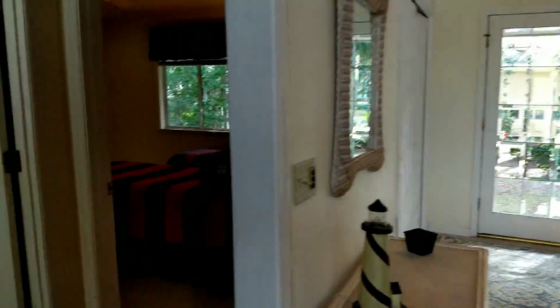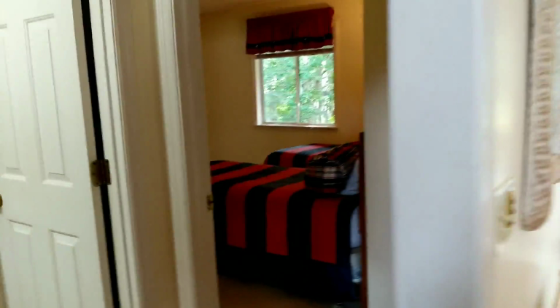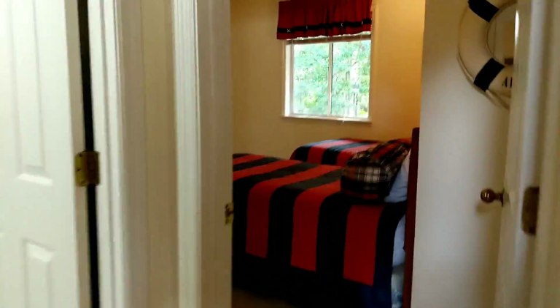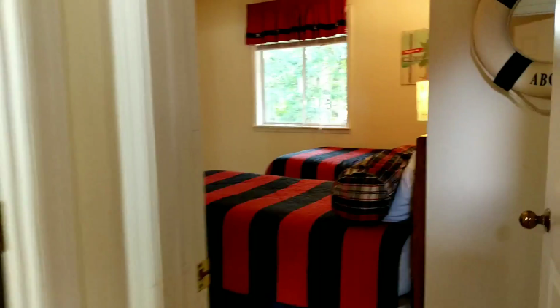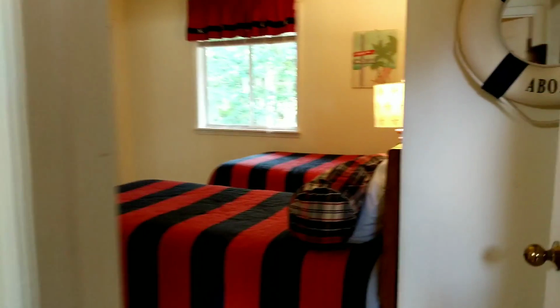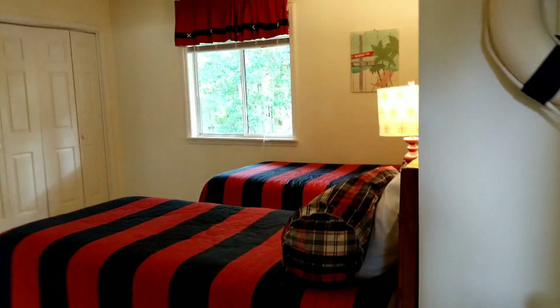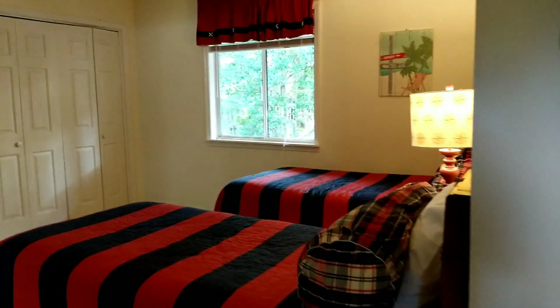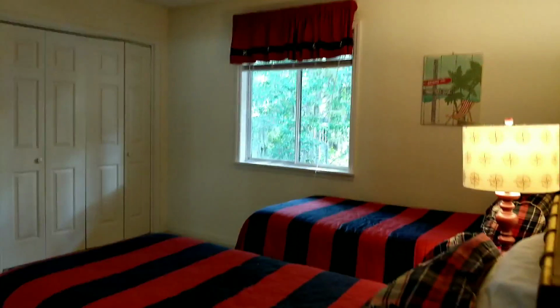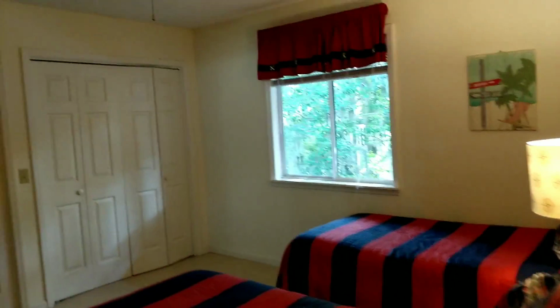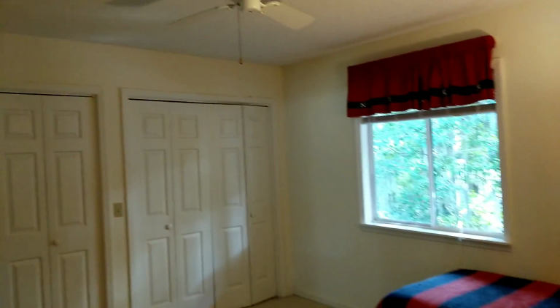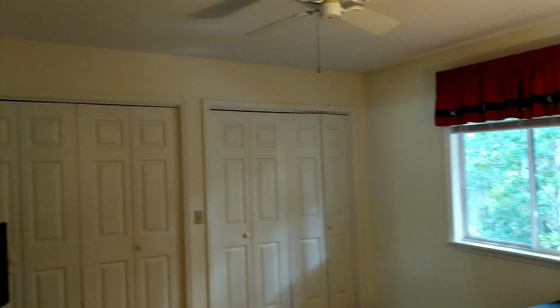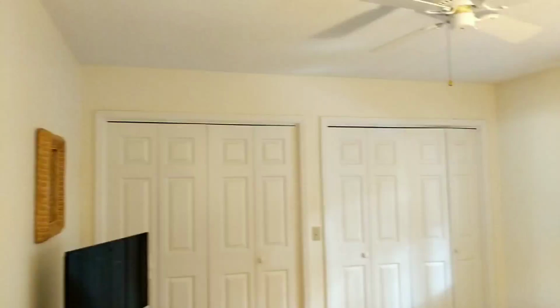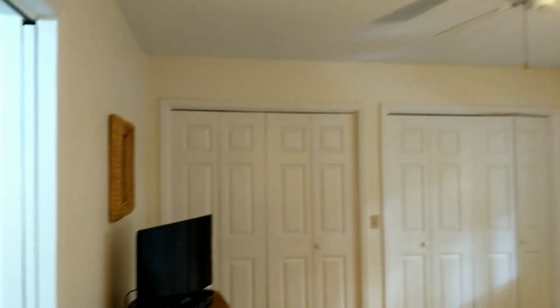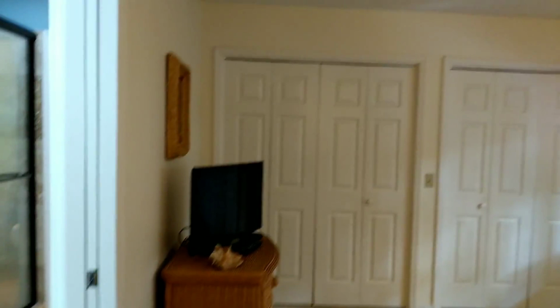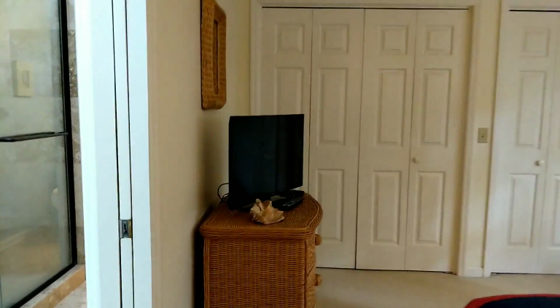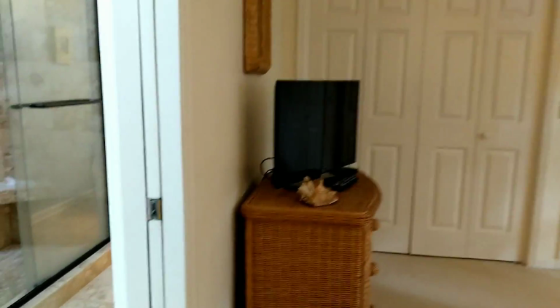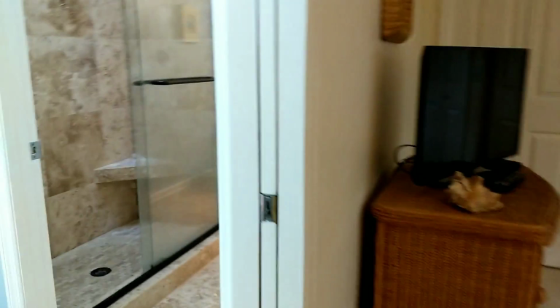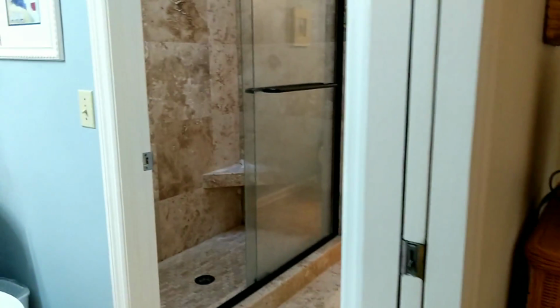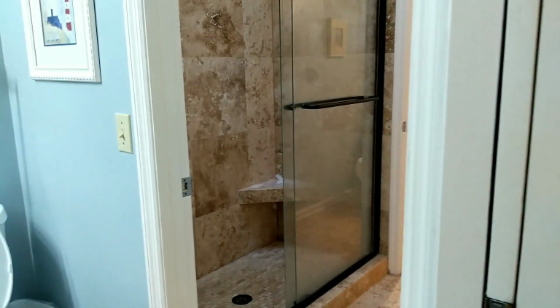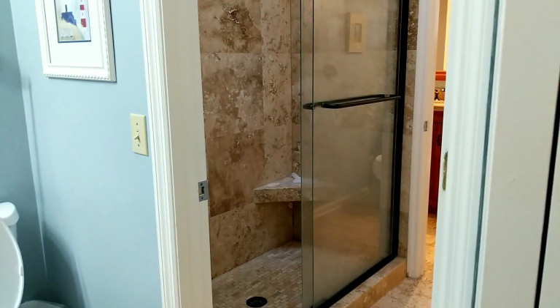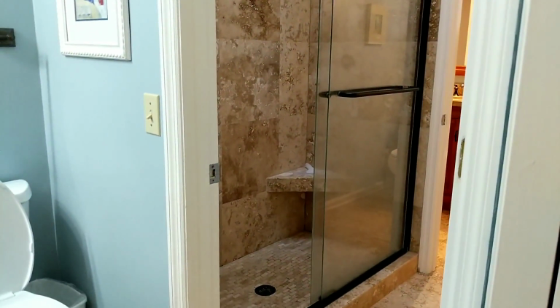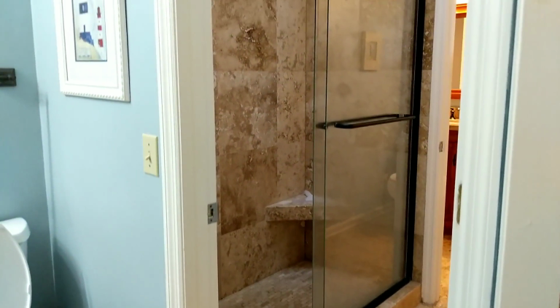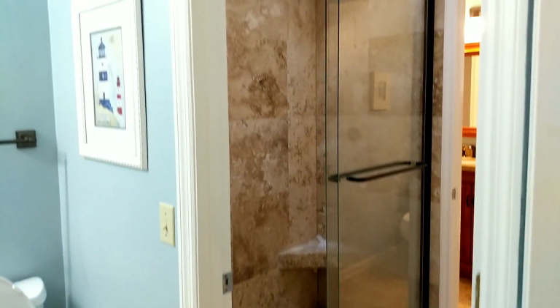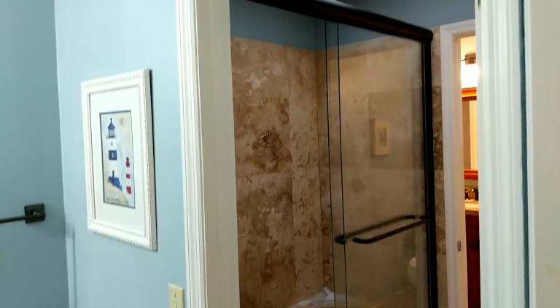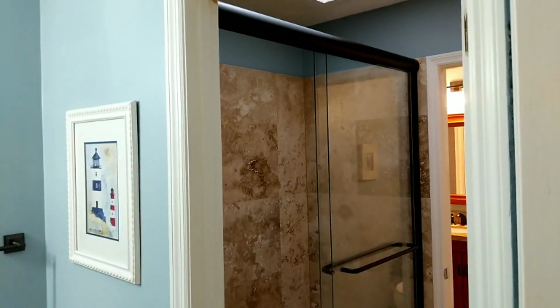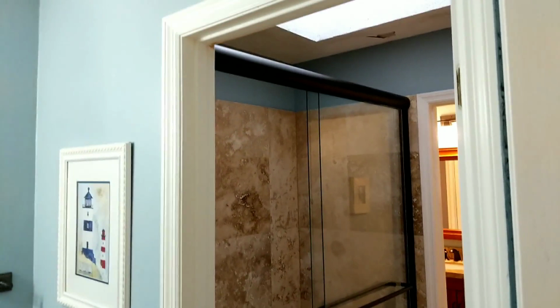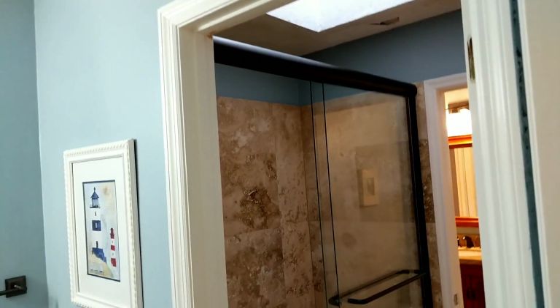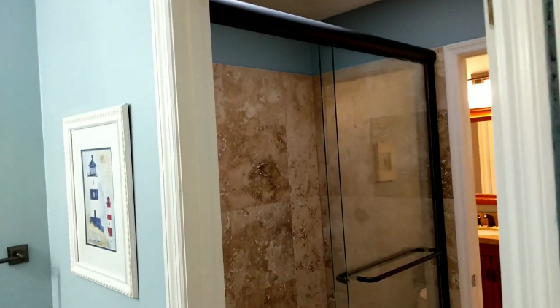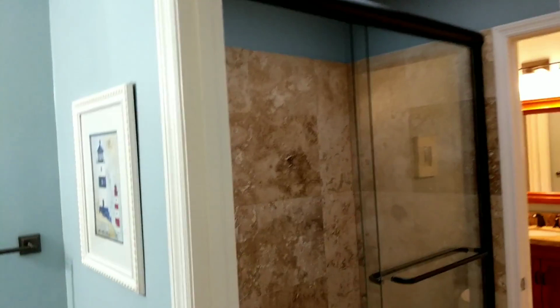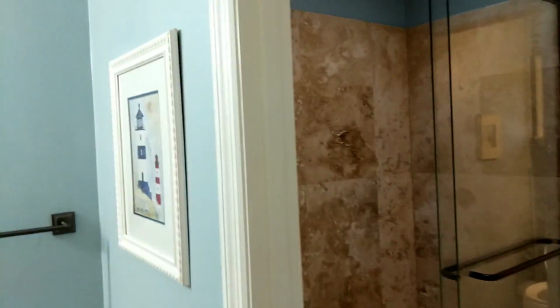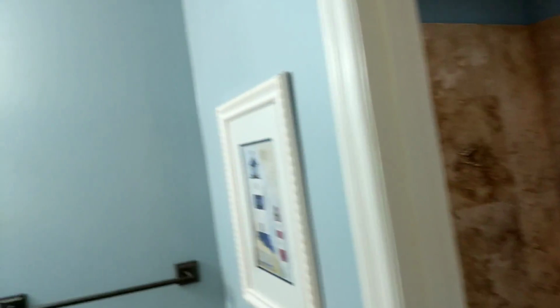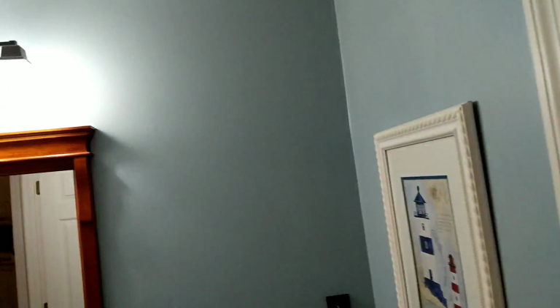Coming back towards the front door, let's go check out the bedrooms. You have a twin bed in the front, and this goes right into the bathroom and shower. Popcorn ceiling, so that would have to come down.